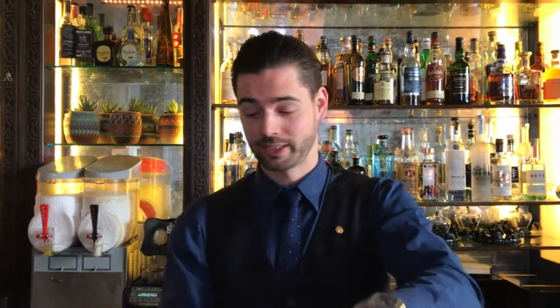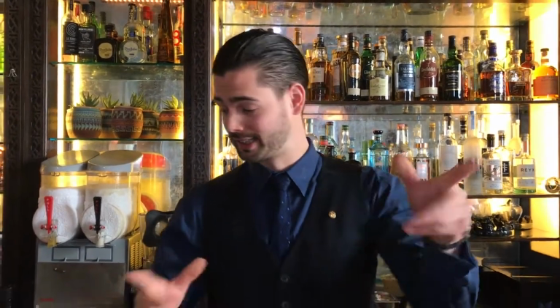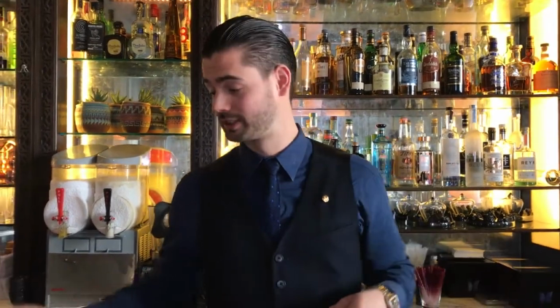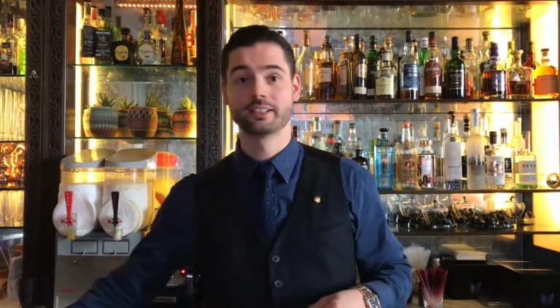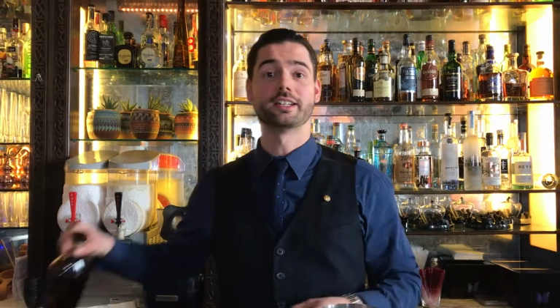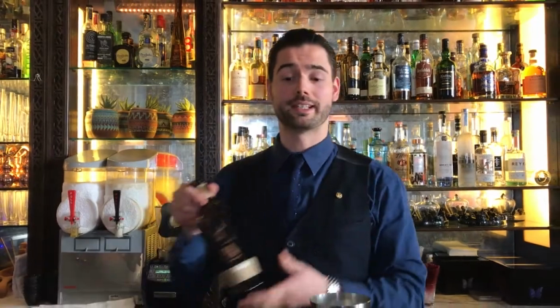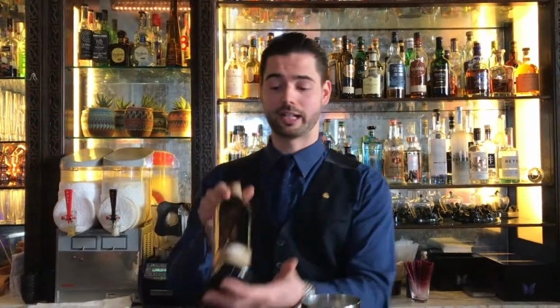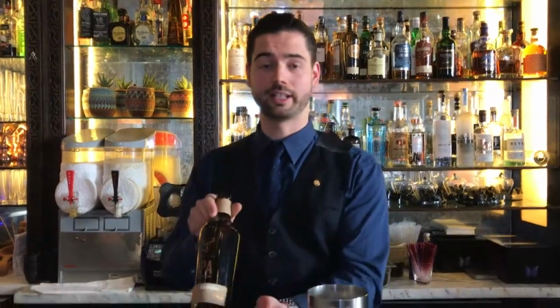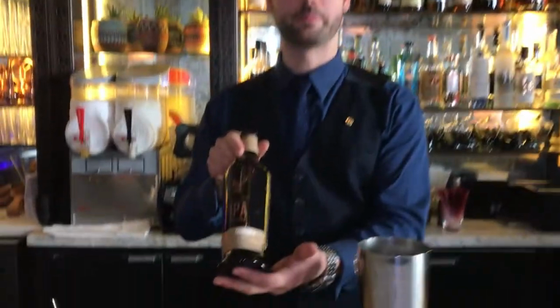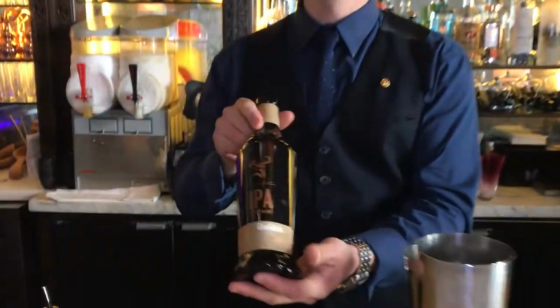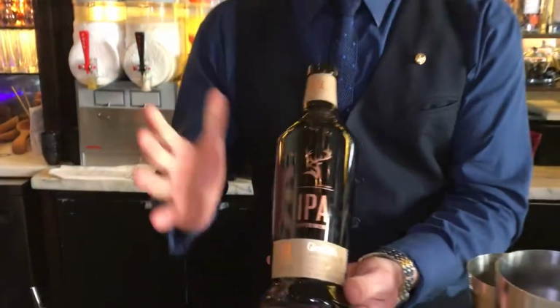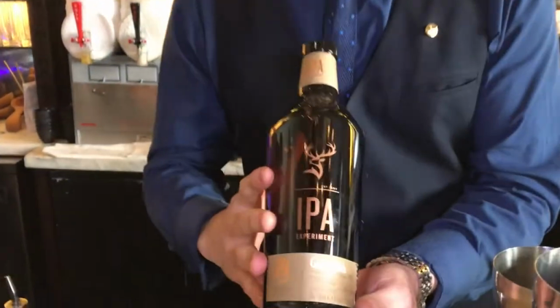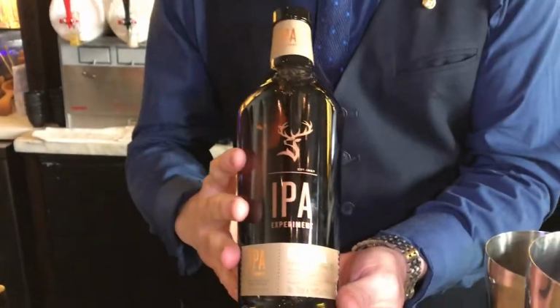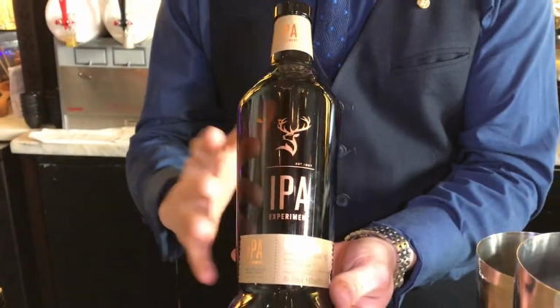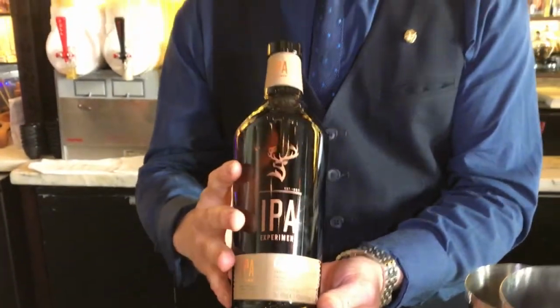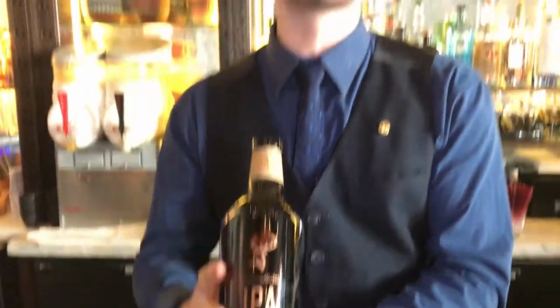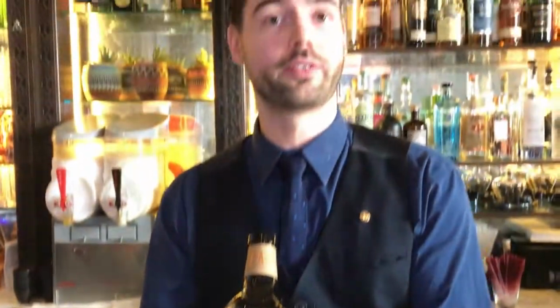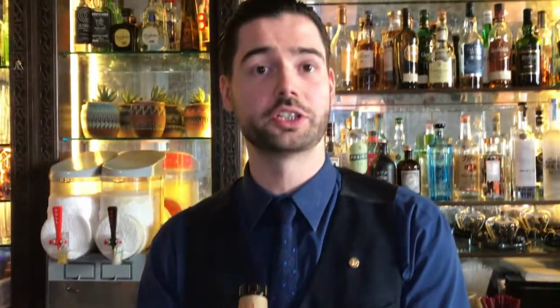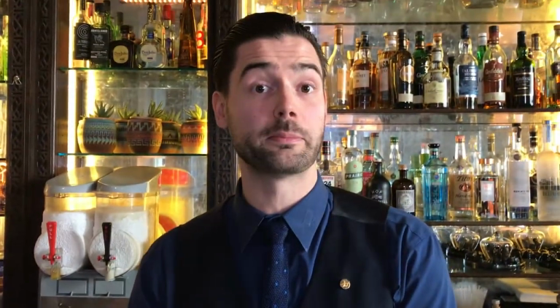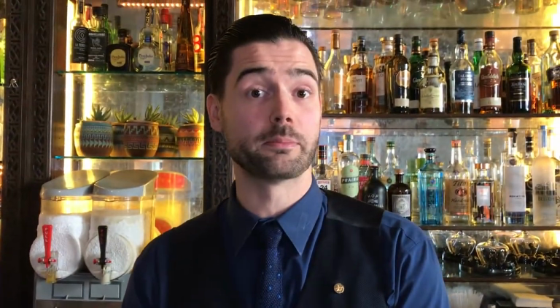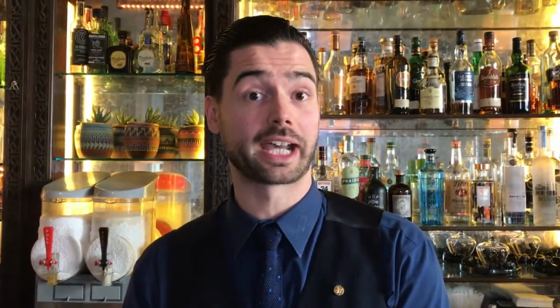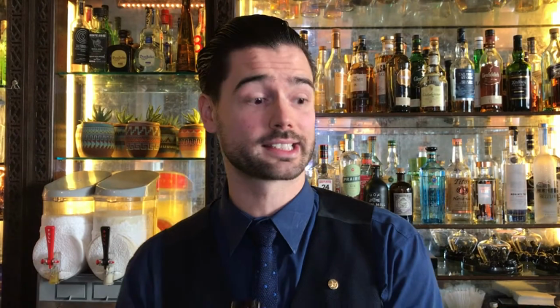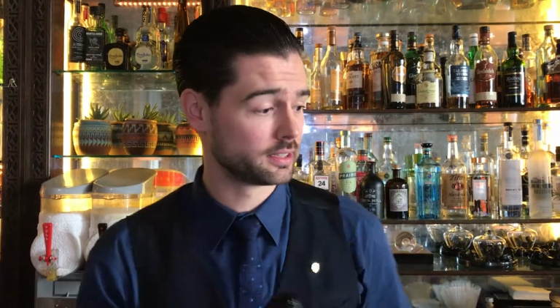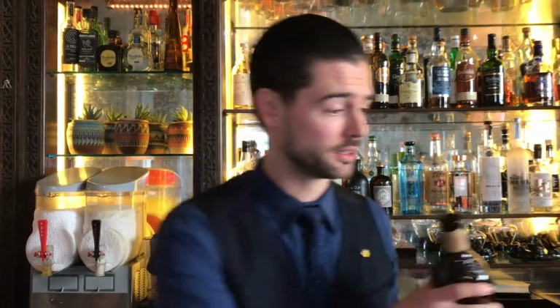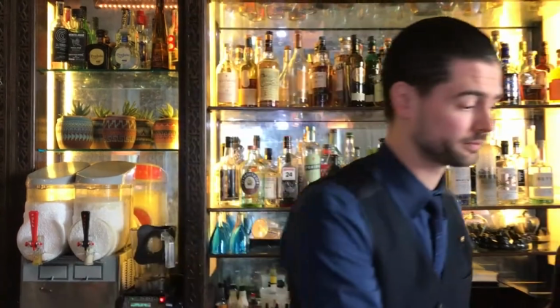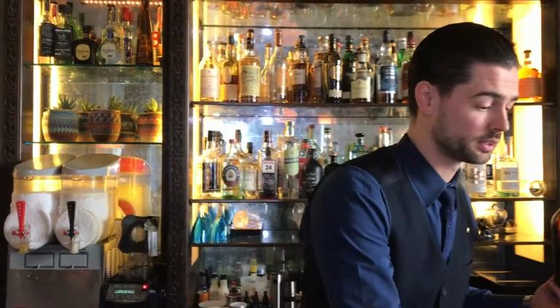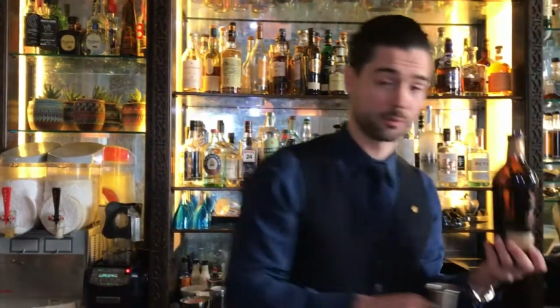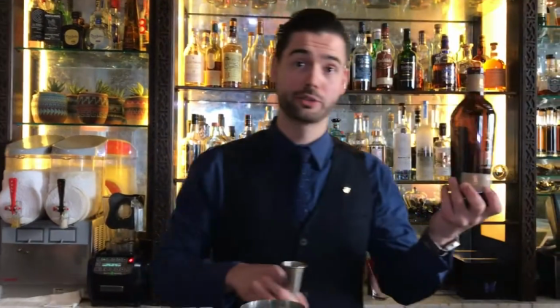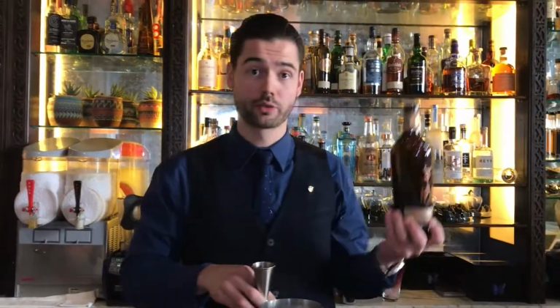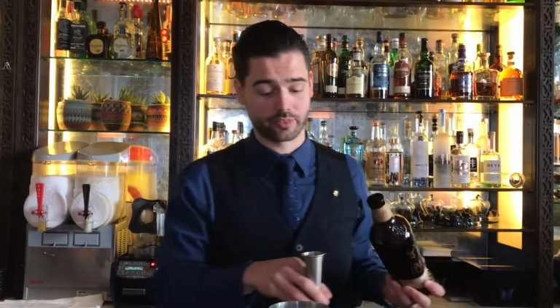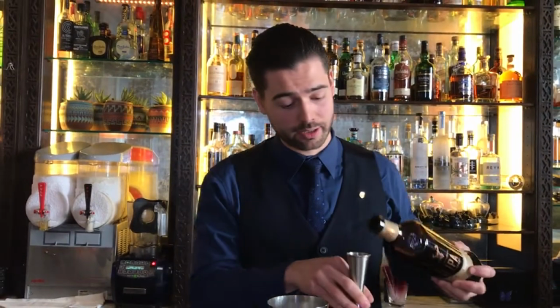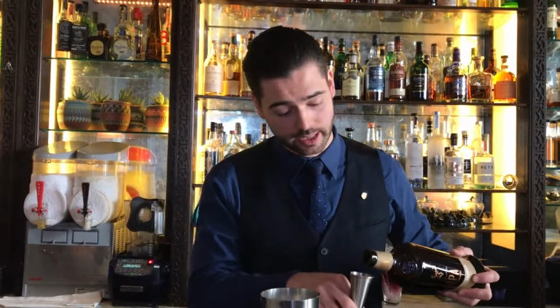This cocktail is based on Glenfiddich IPA, a beautiful whisky single malt finished in IPA beer casks. I'm going to use 45 ml of that.